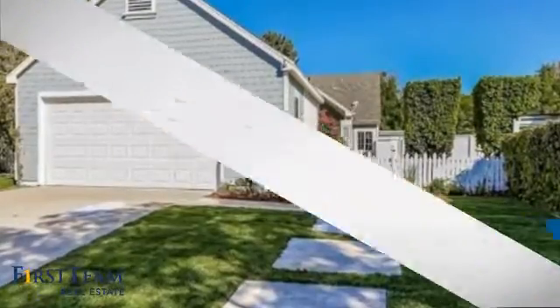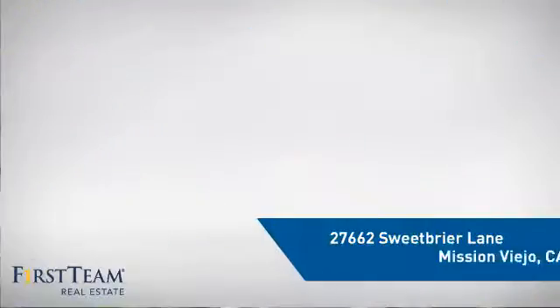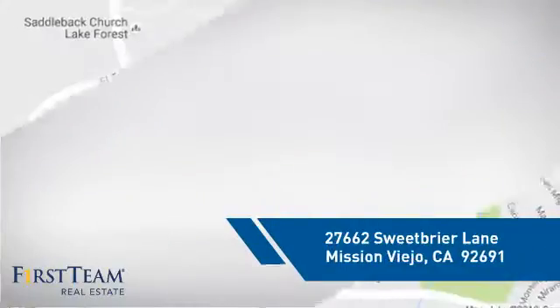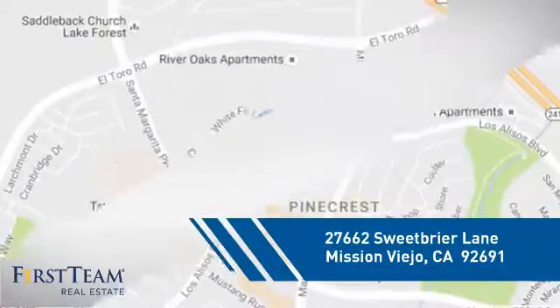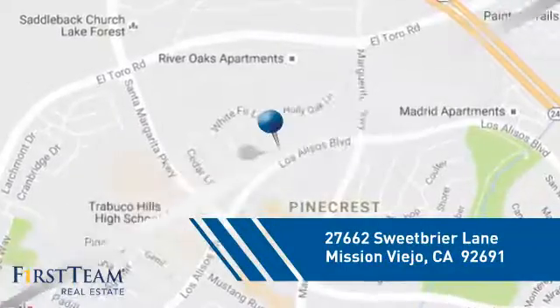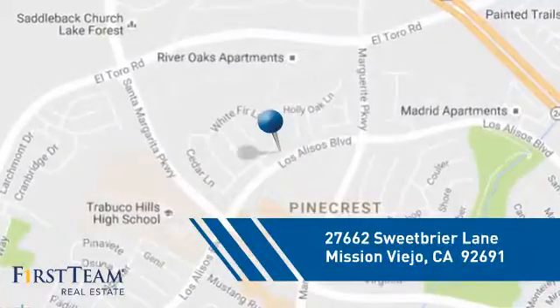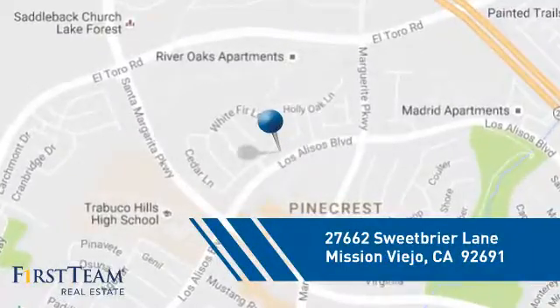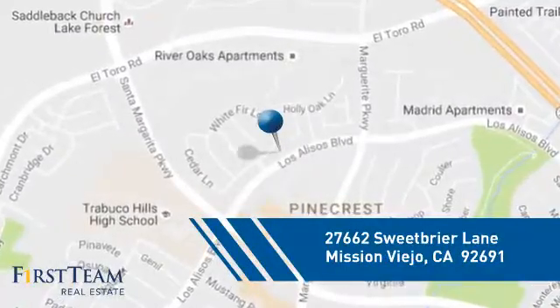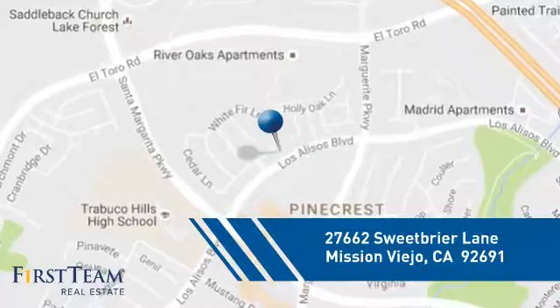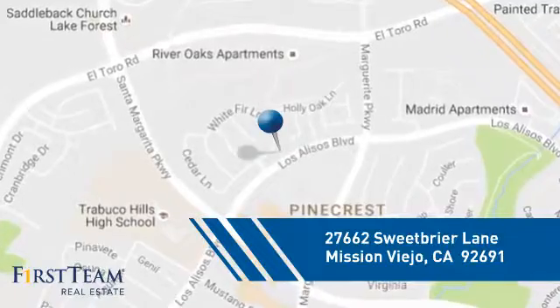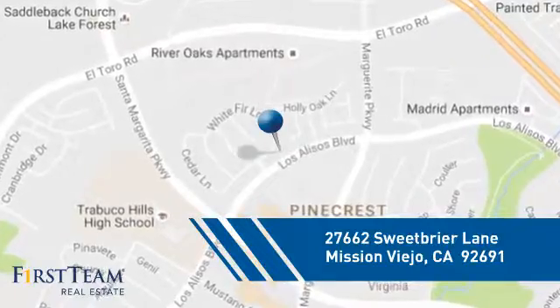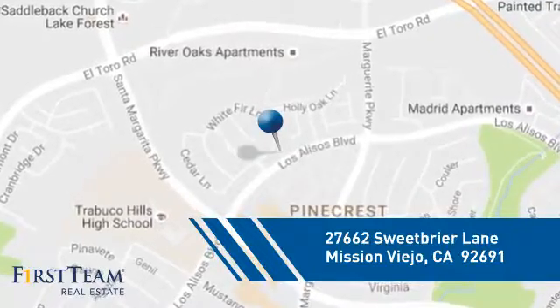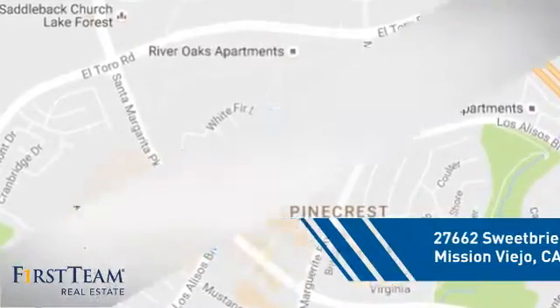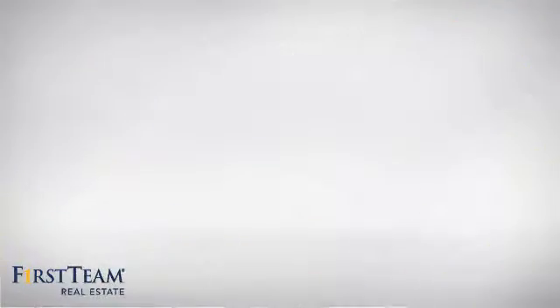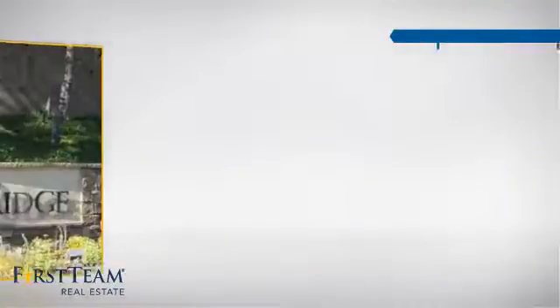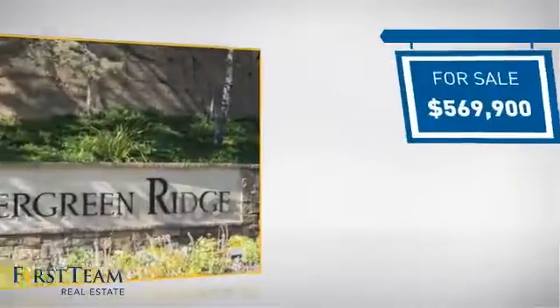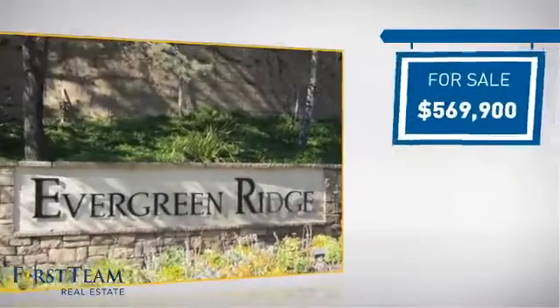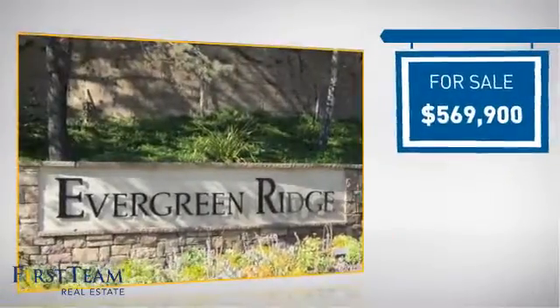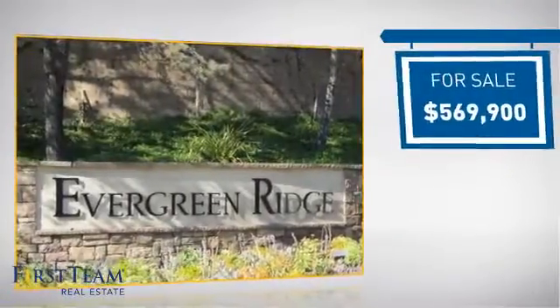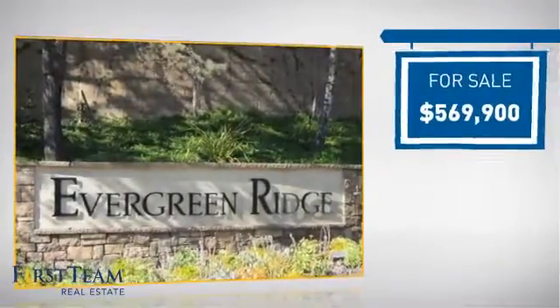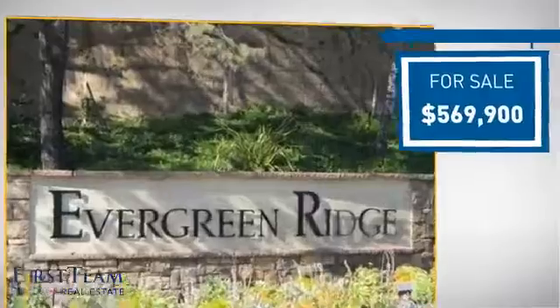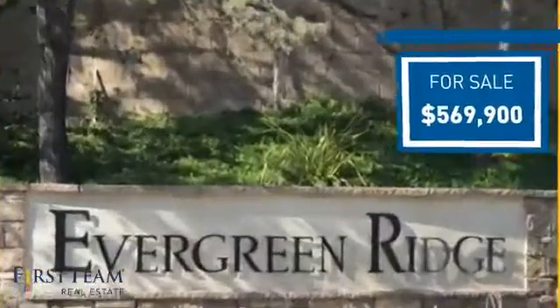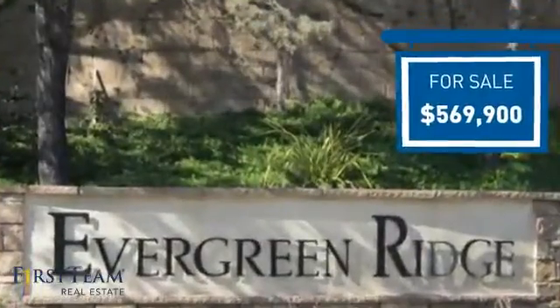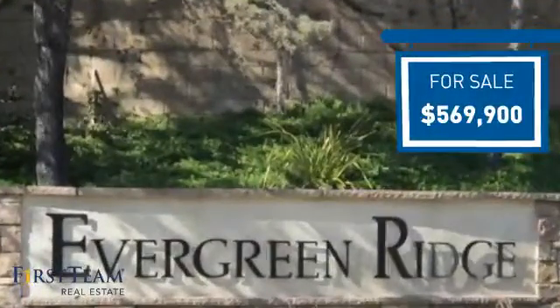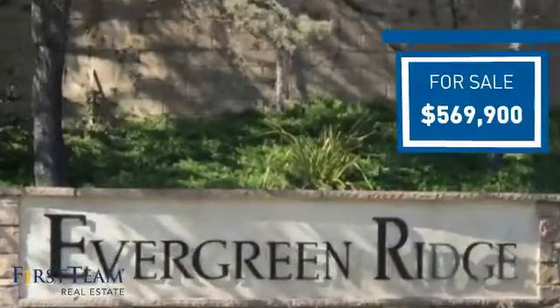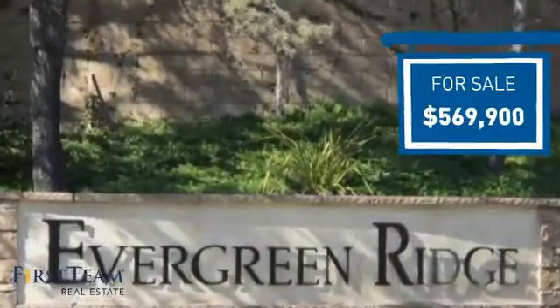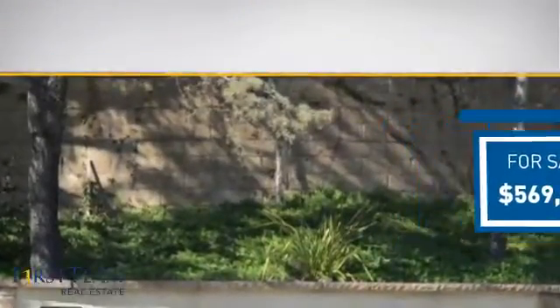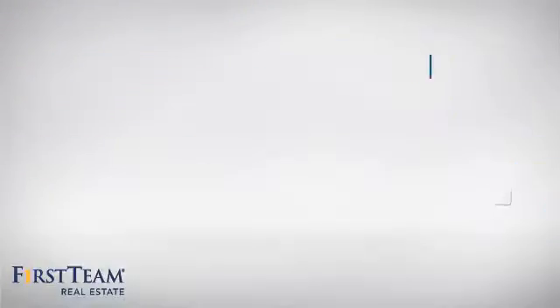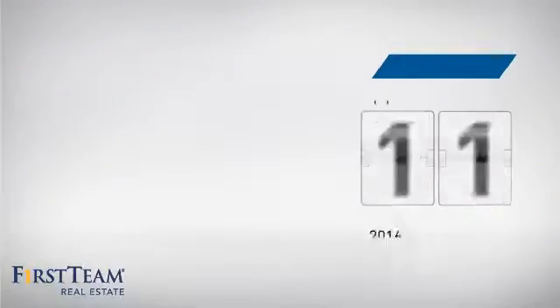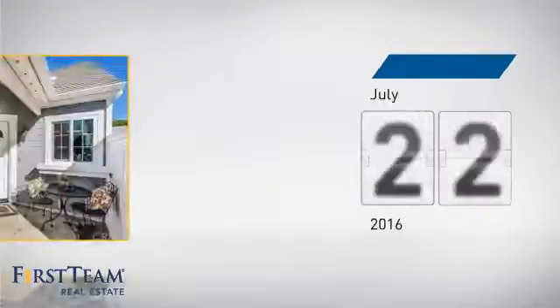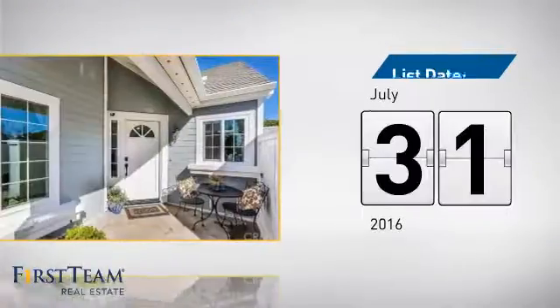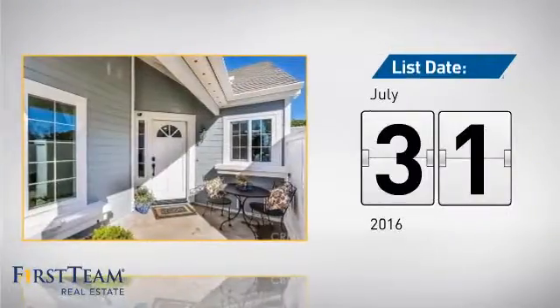It's located in this area, currently listed at just under $575,000. It's been on the market since July.